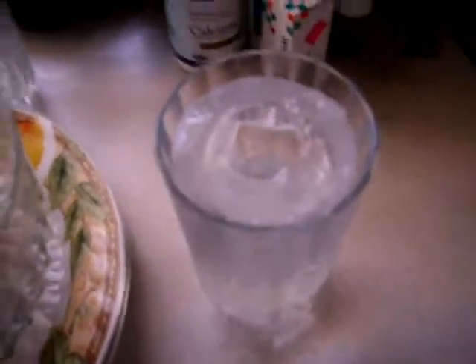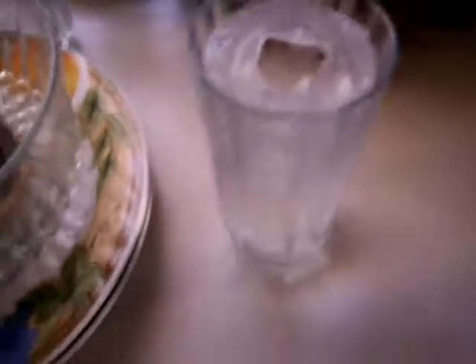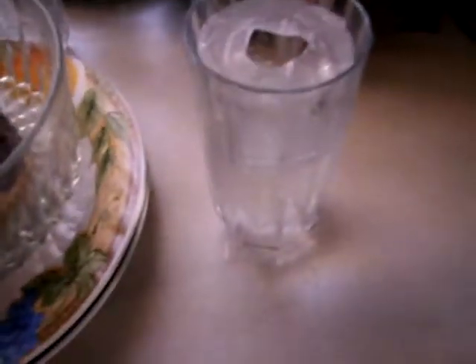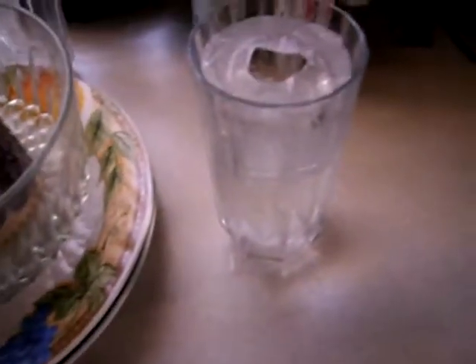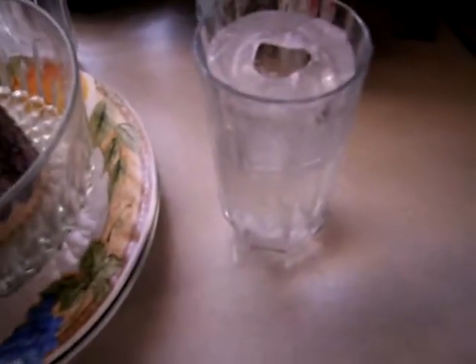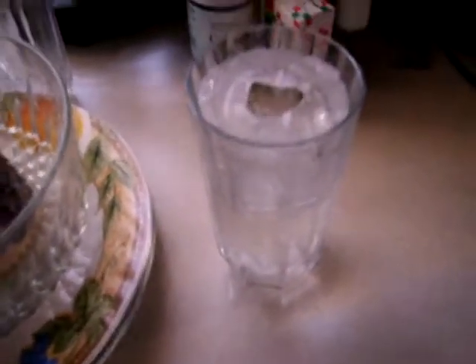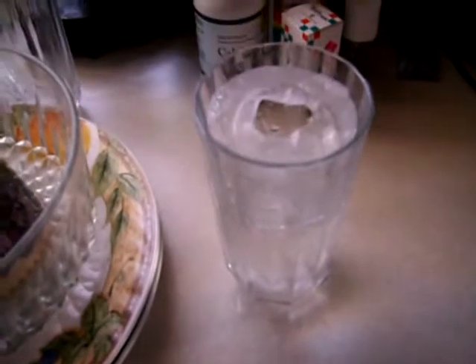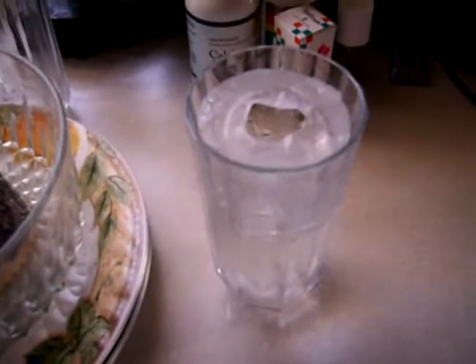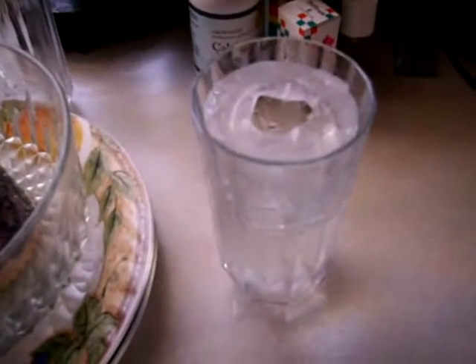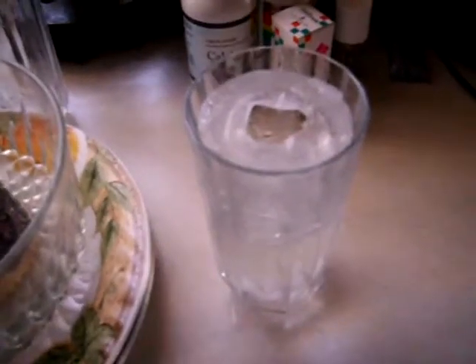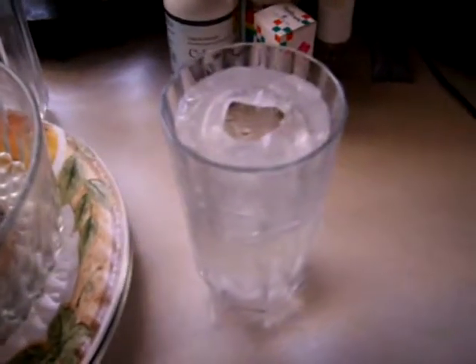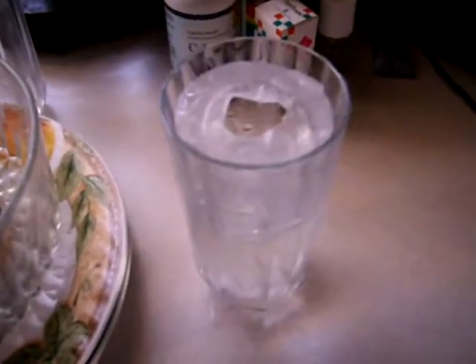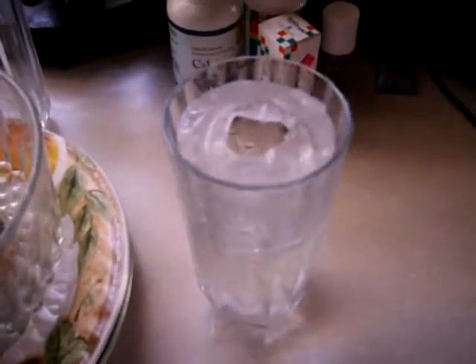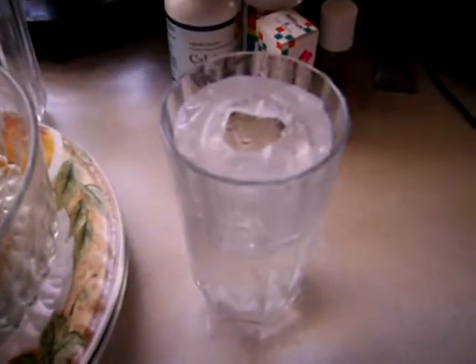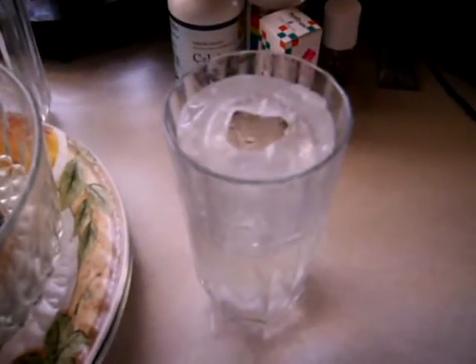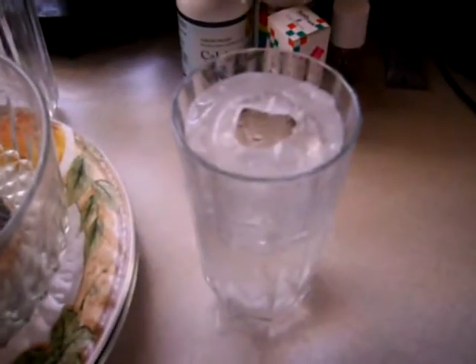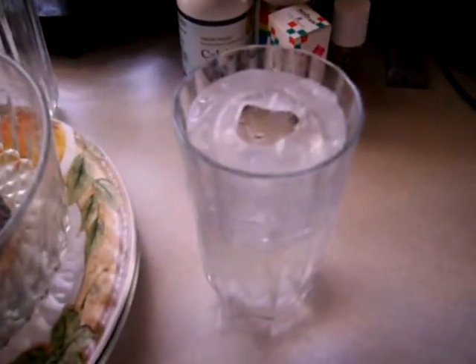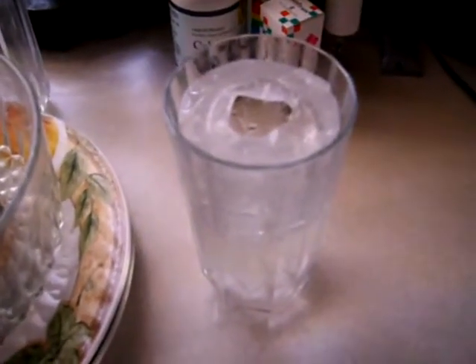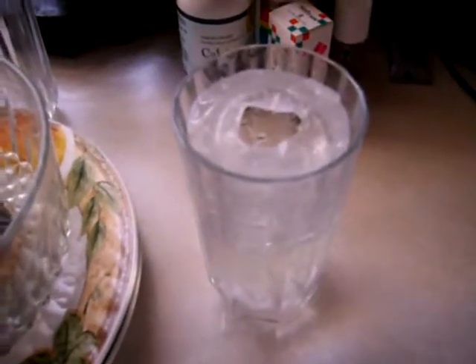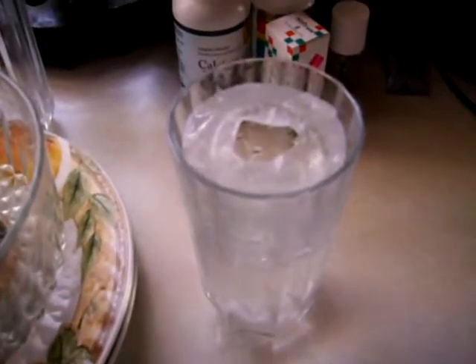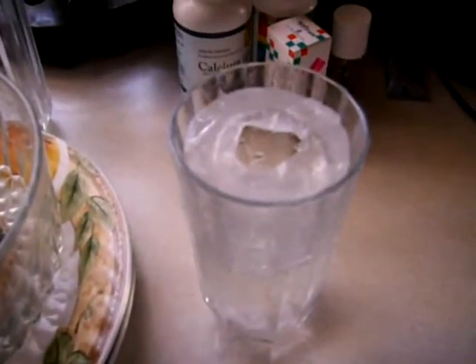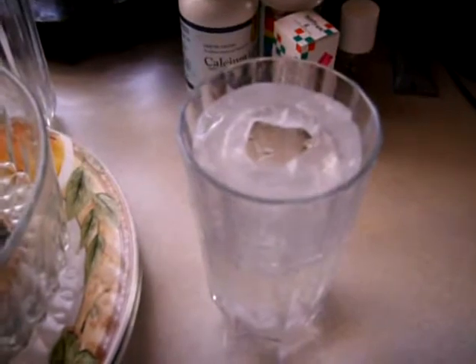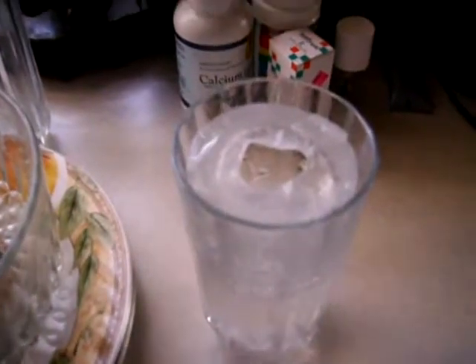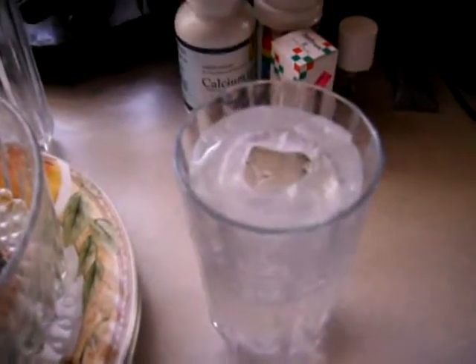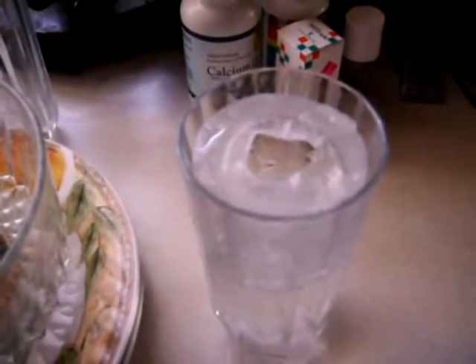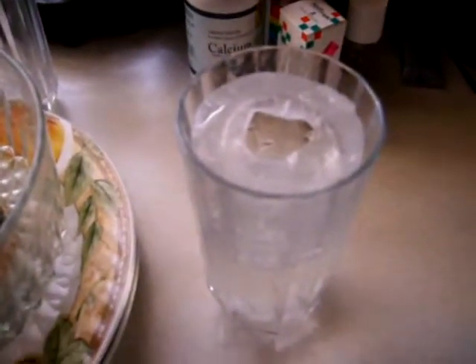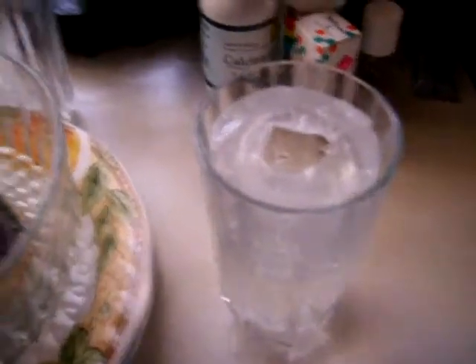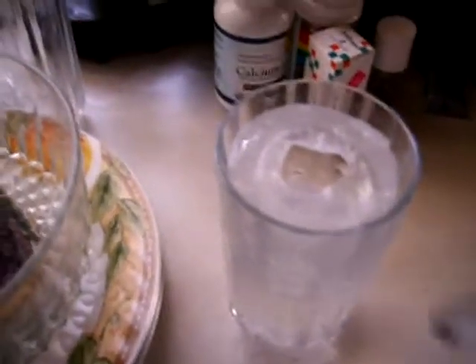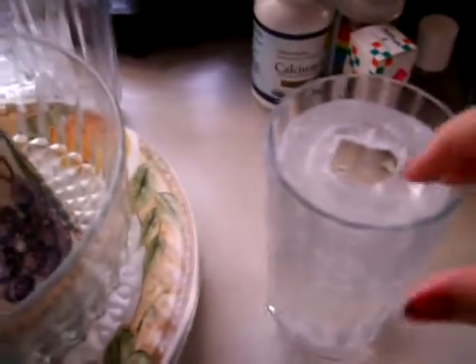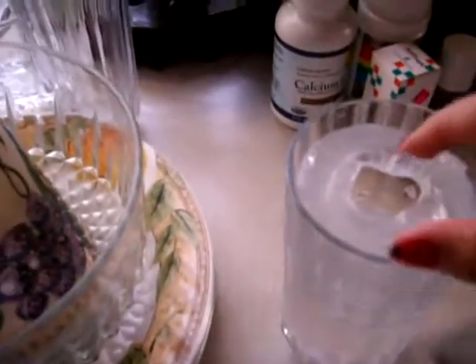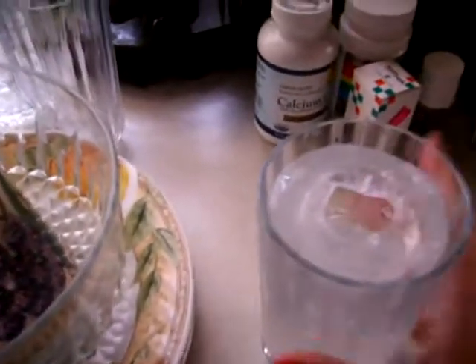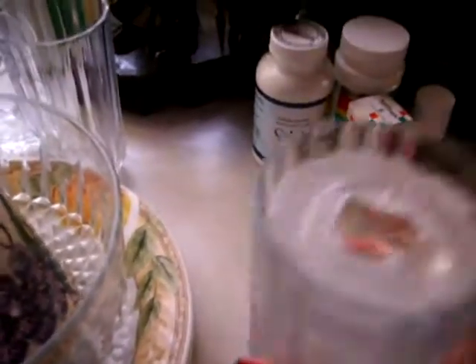So I wanted some water, but I don't like warm water. So I put it in the freezer, and I forgot it in there. And so then I checked it out, and I came back, and I discovered this.